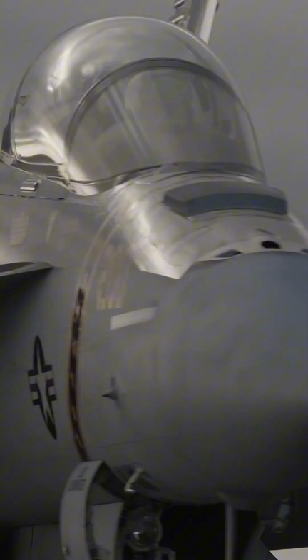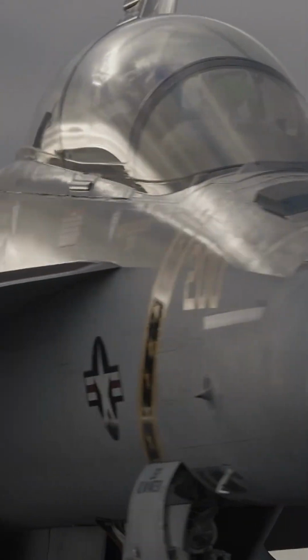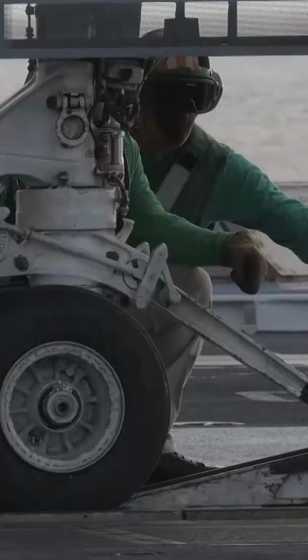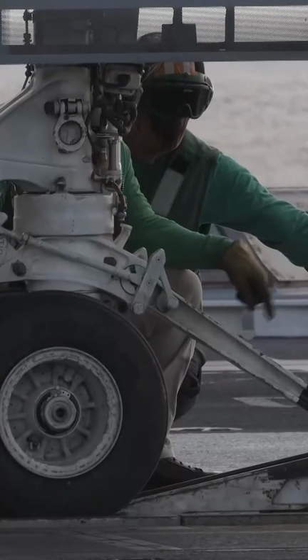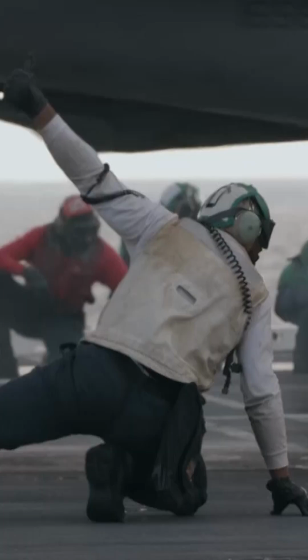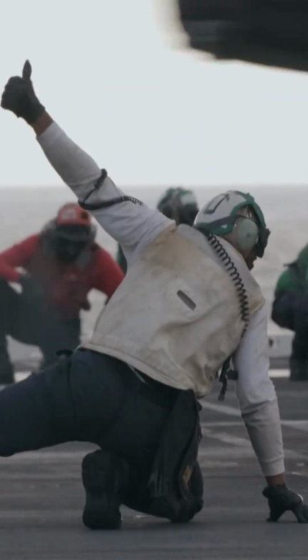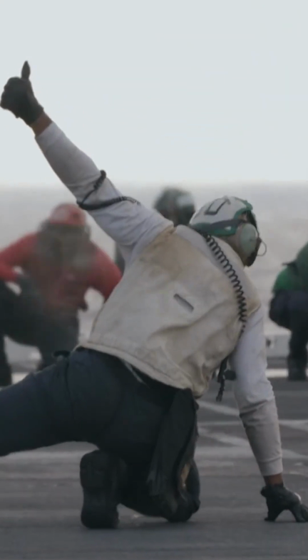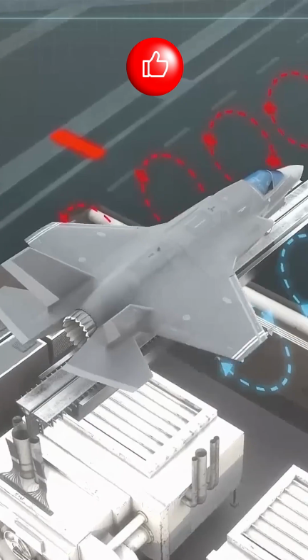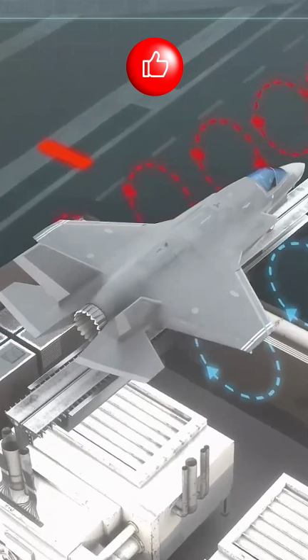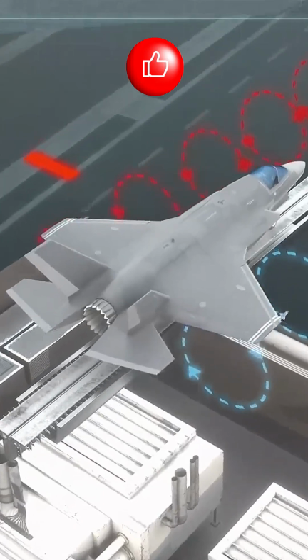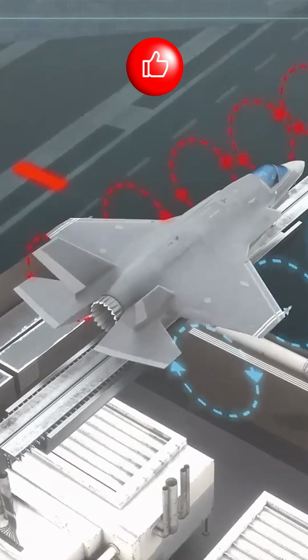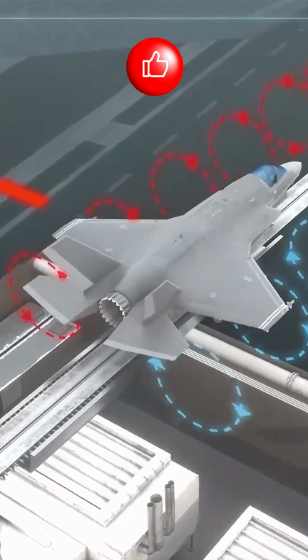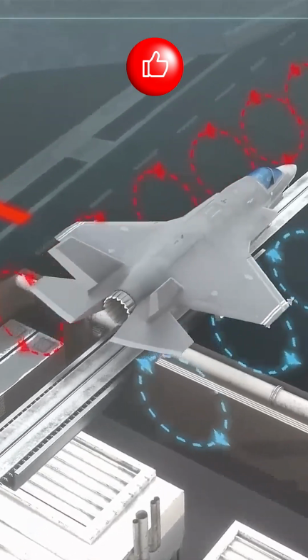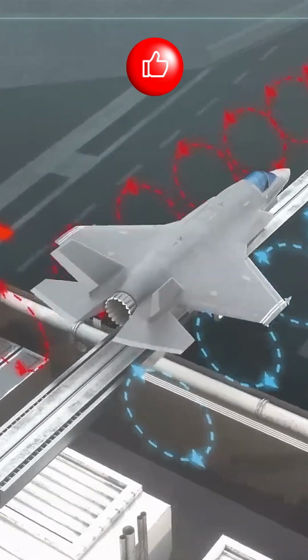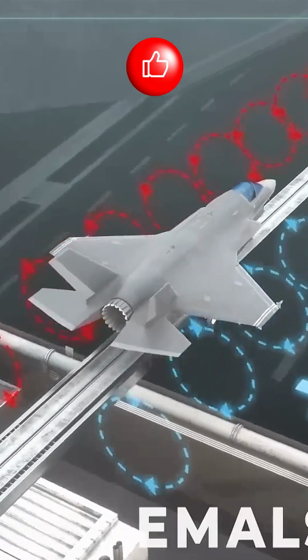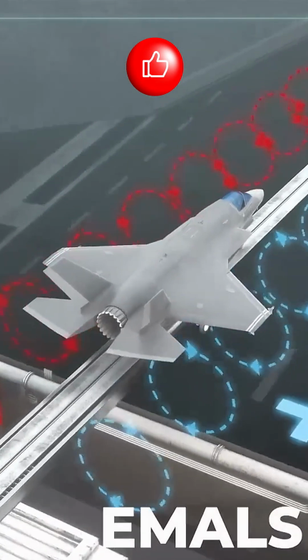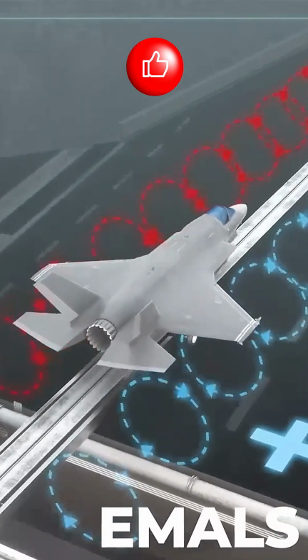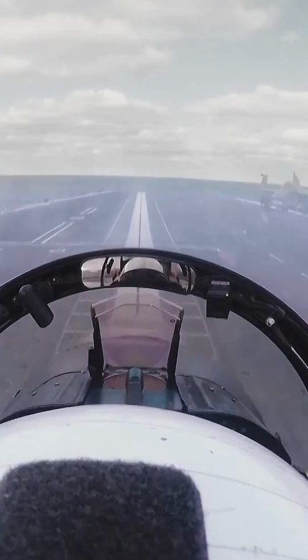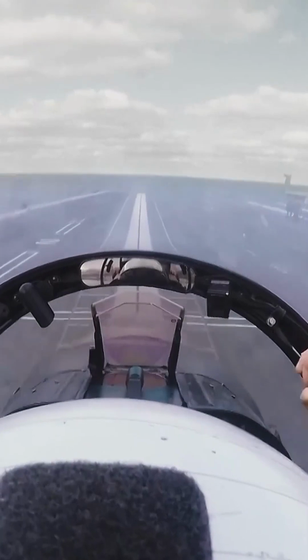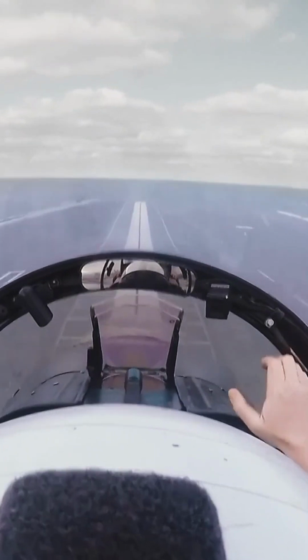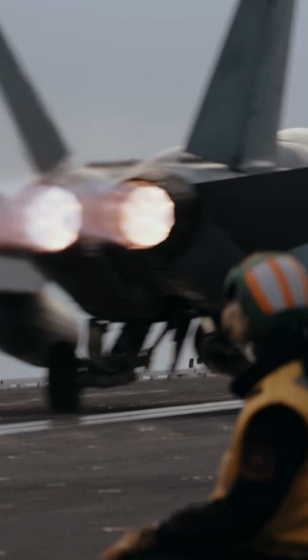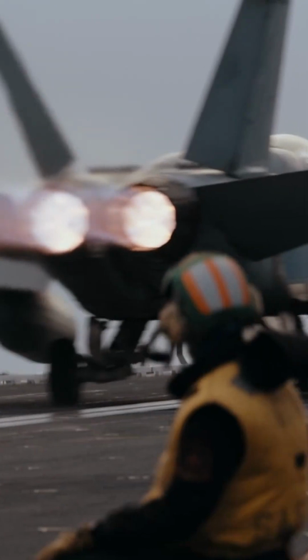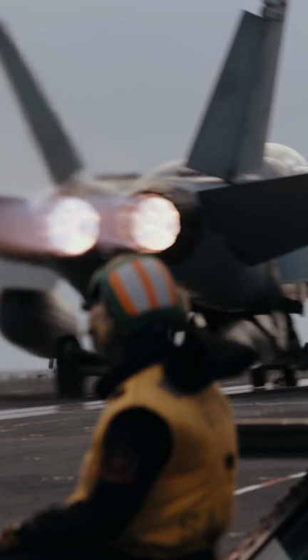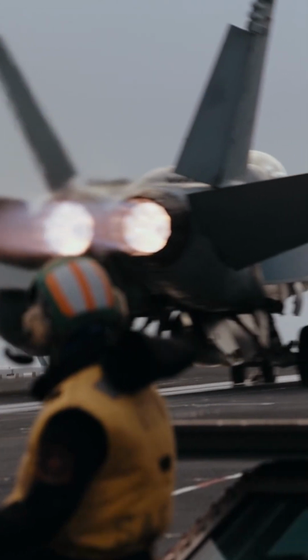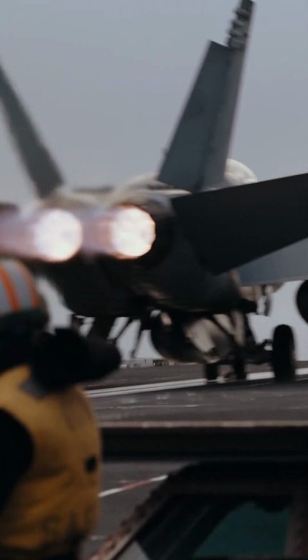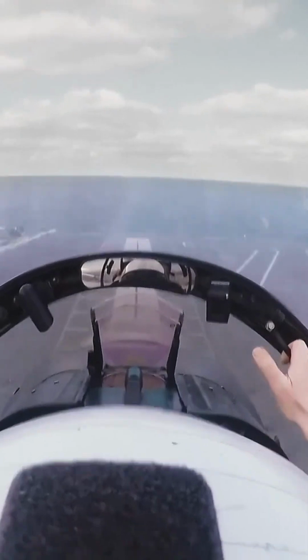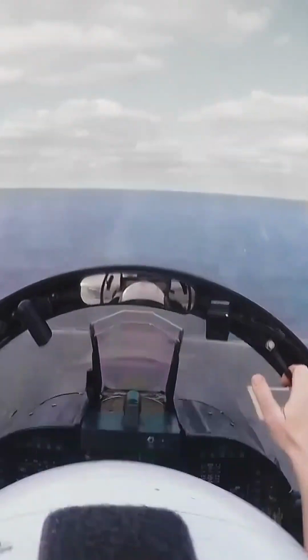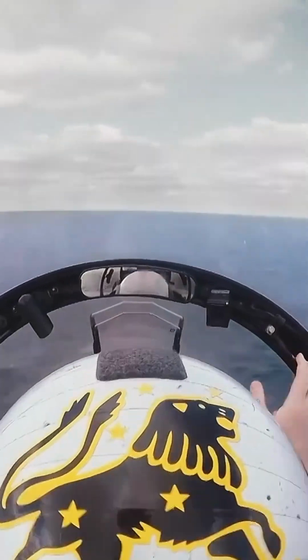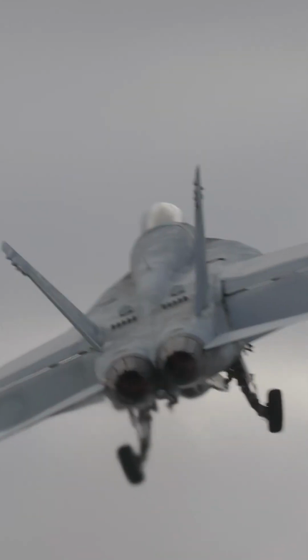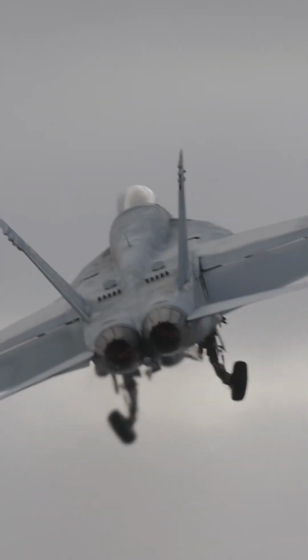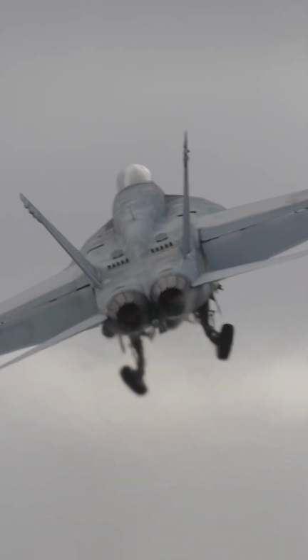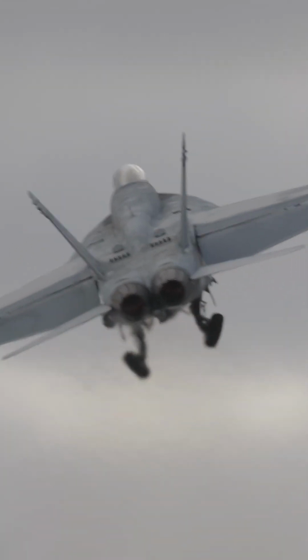The nuclear reactors also power the electromagnetic aircraft launch system, which replaces steam catapults, allowing for 25% more aircraft launches per day.